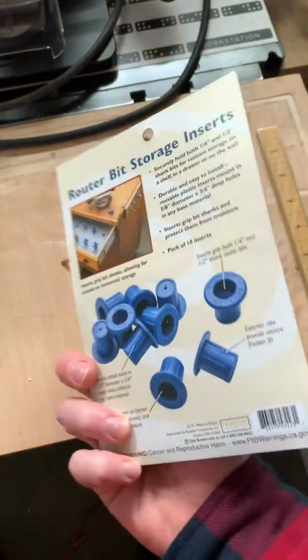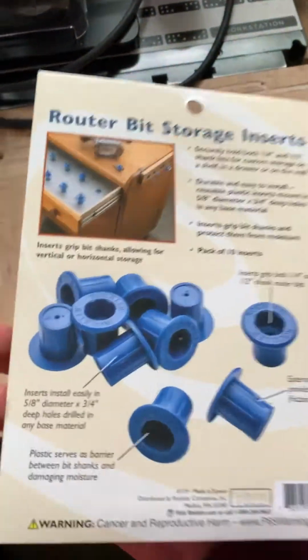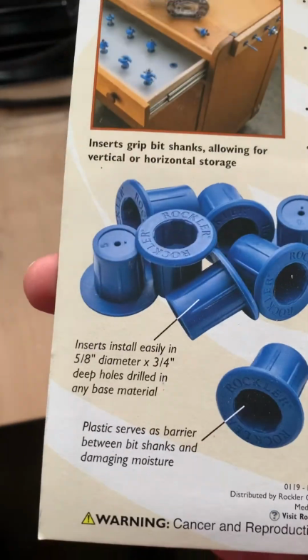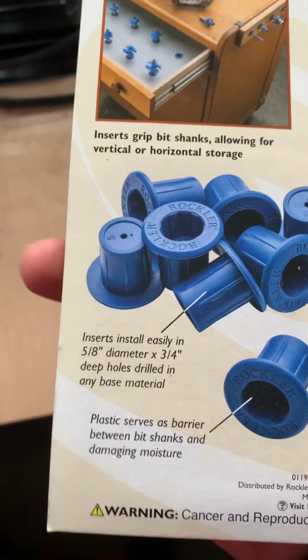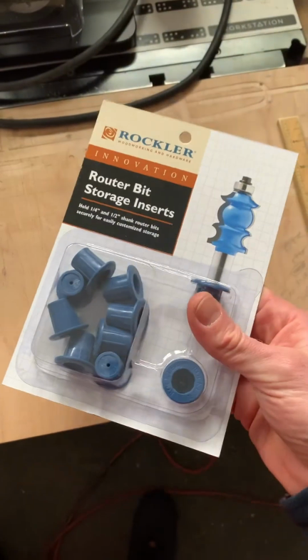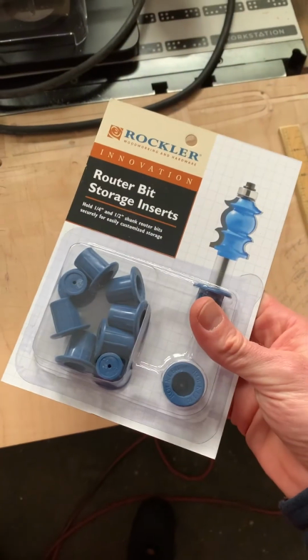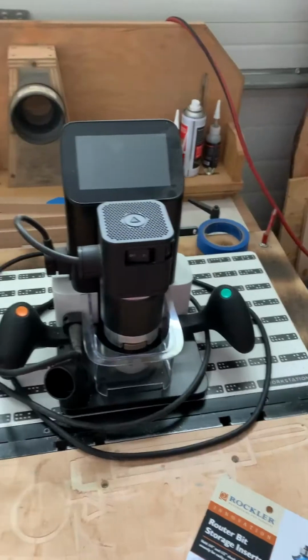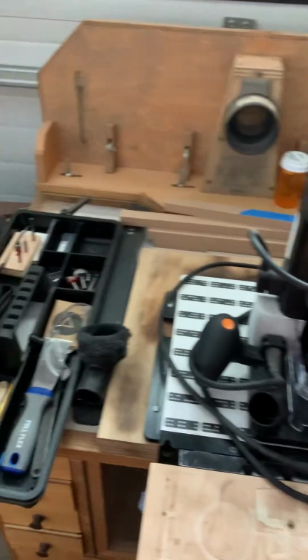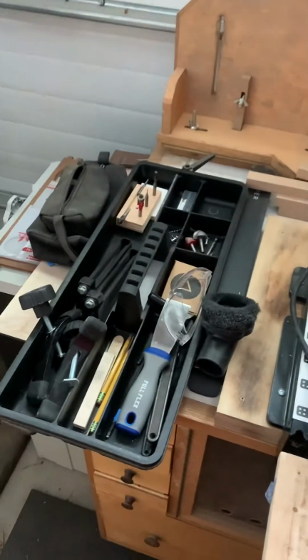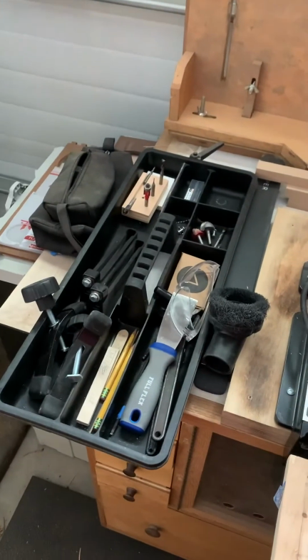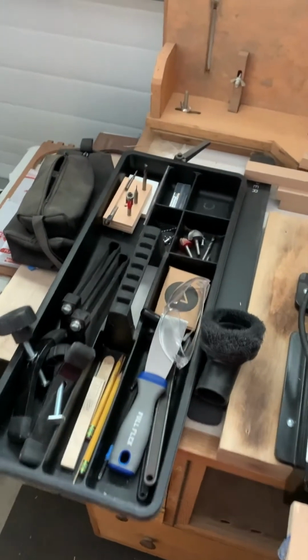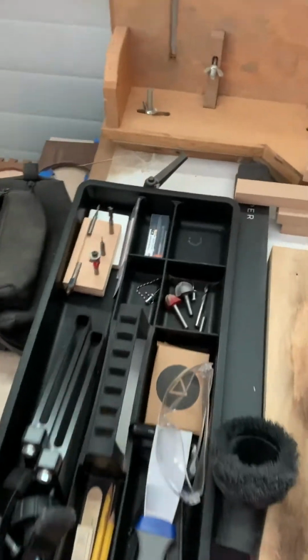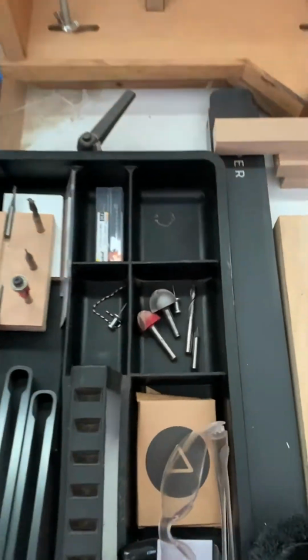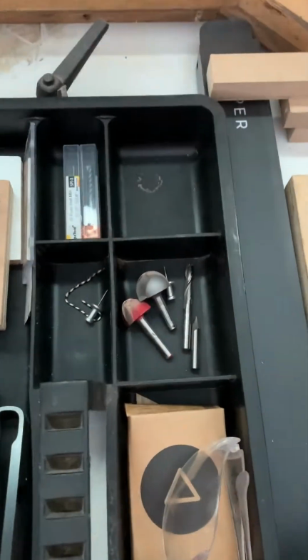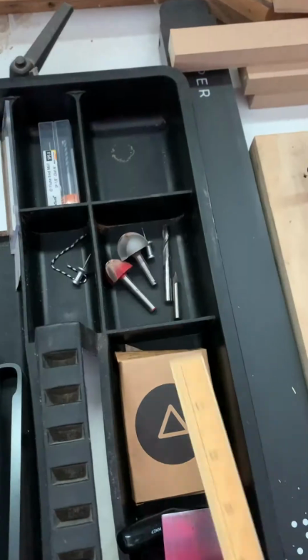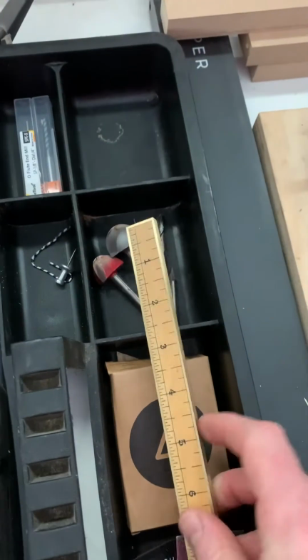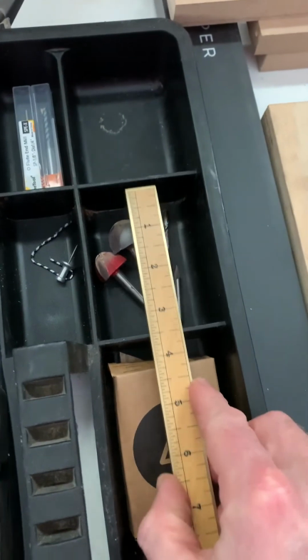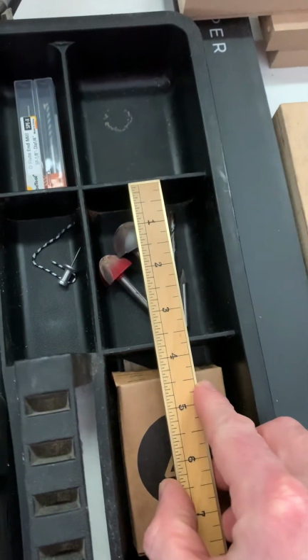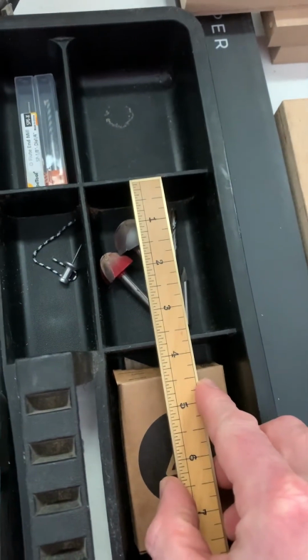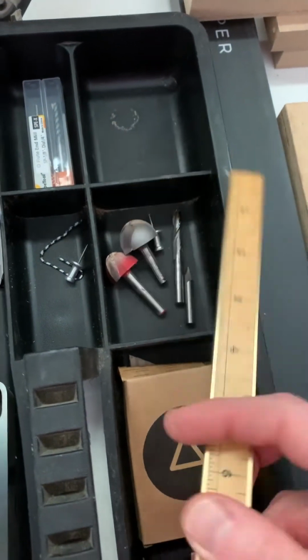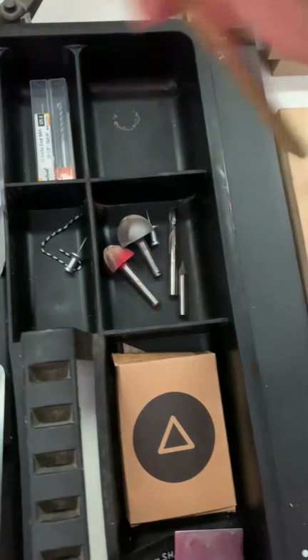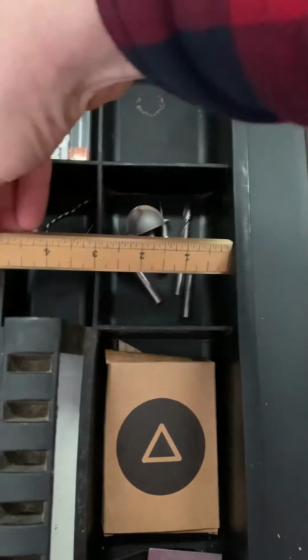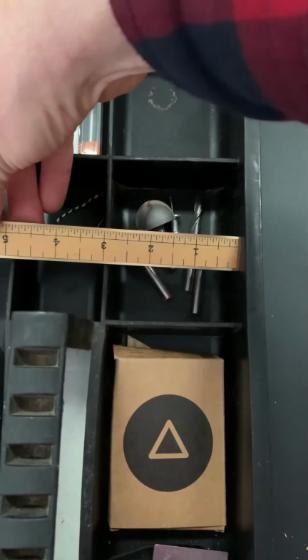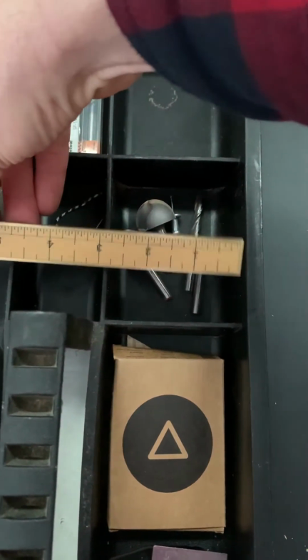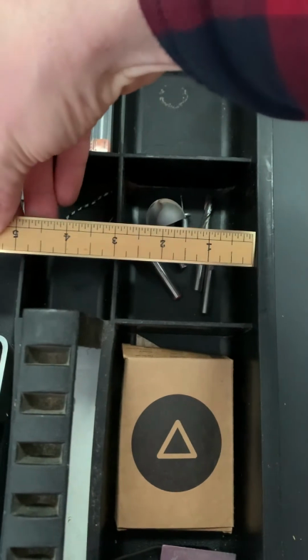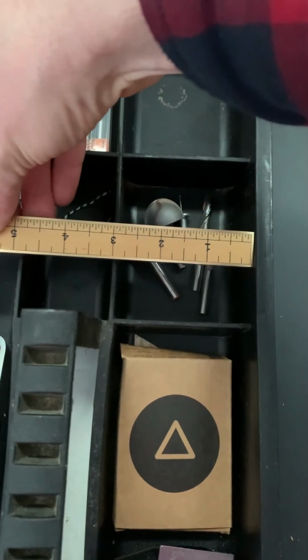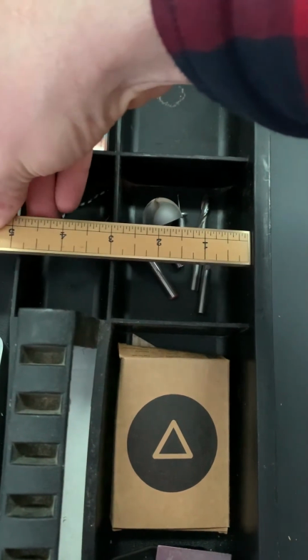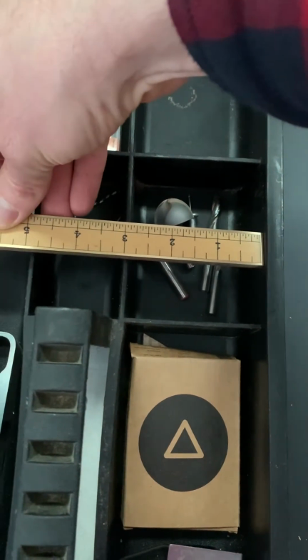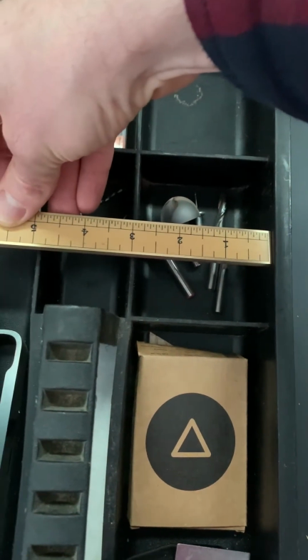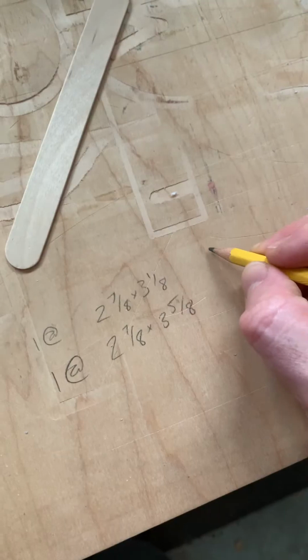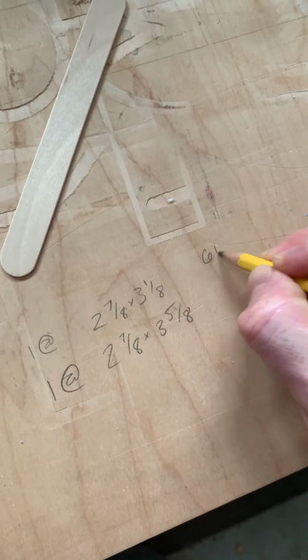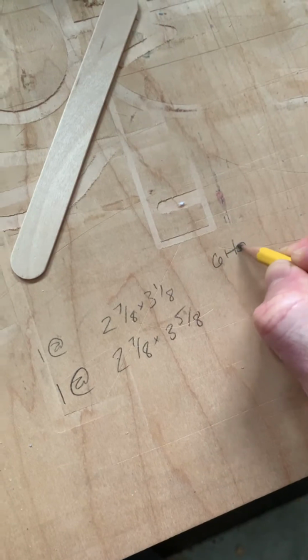I got these router bit storage inserts from Rockler as a freebie in my workbench con bag. I figured these should help me clean up this tray and not have bits randomly banging against each other.